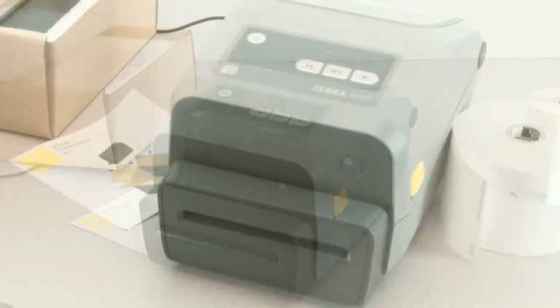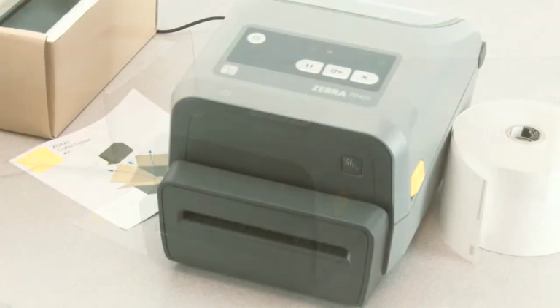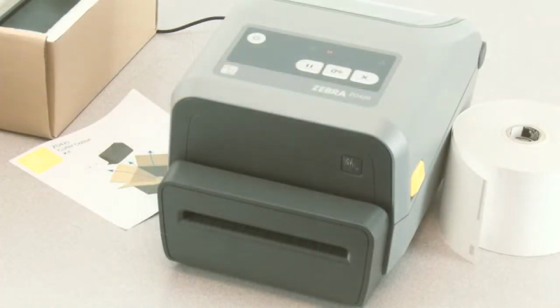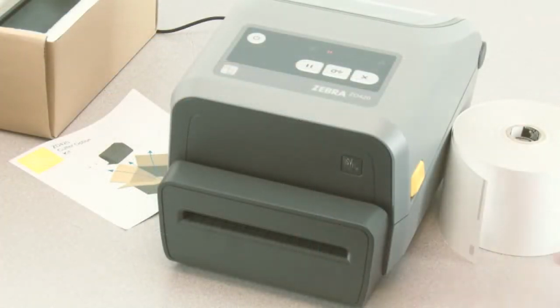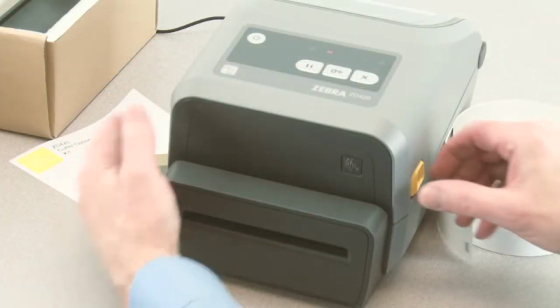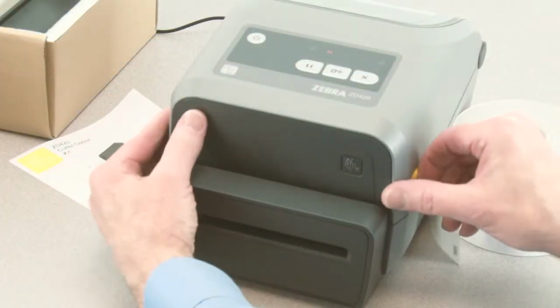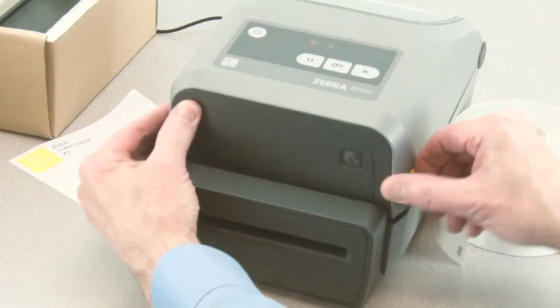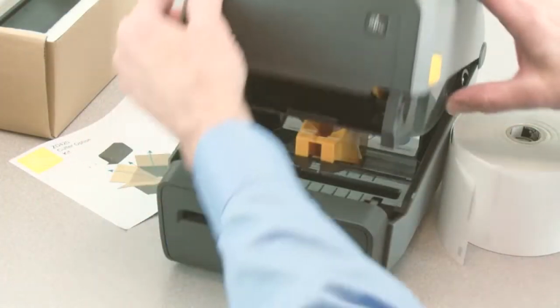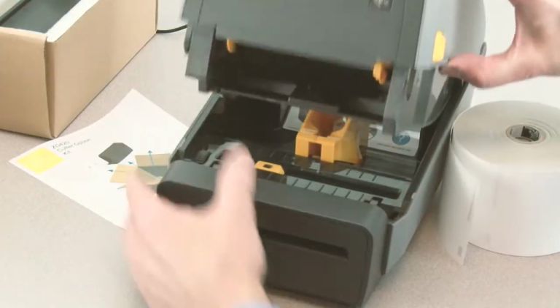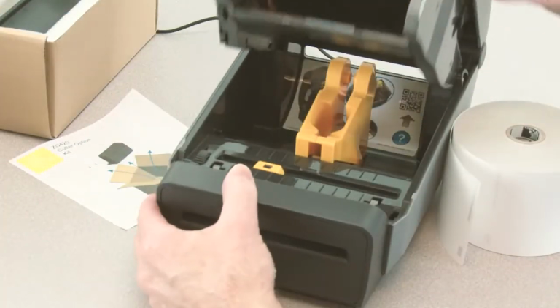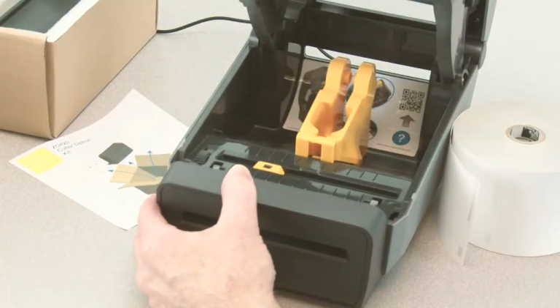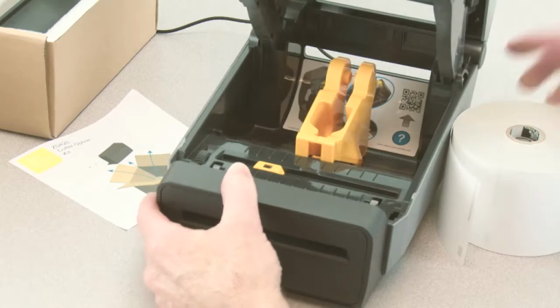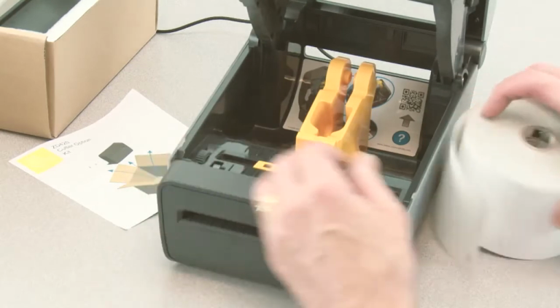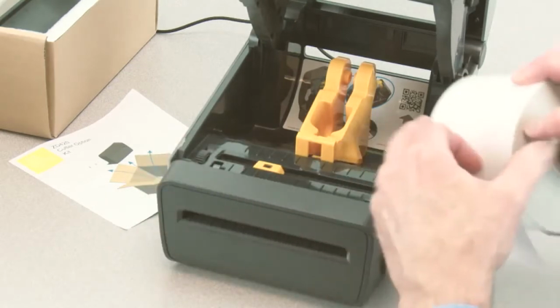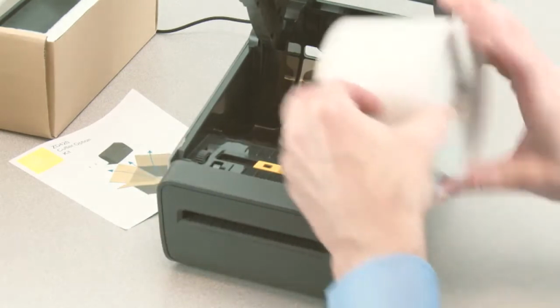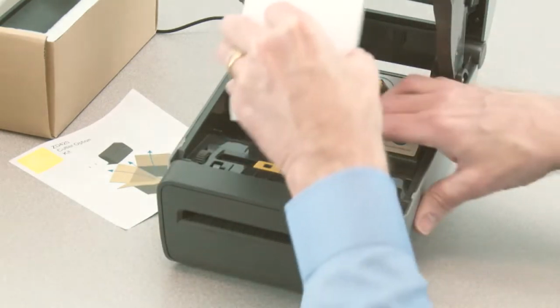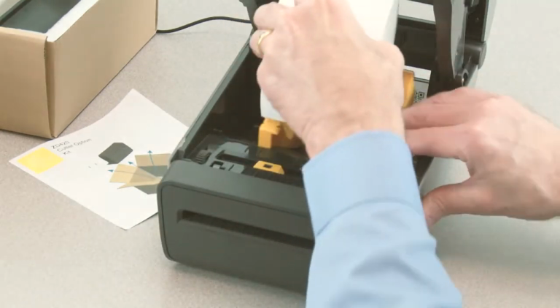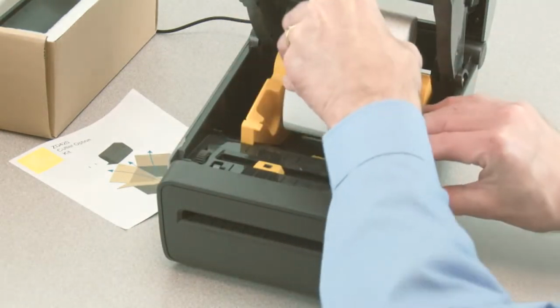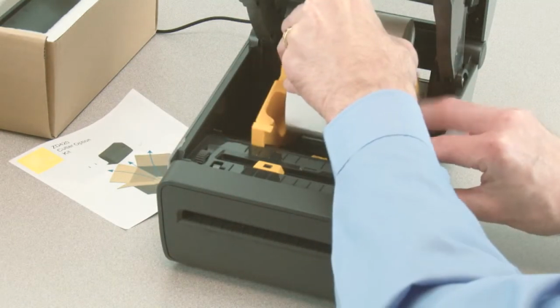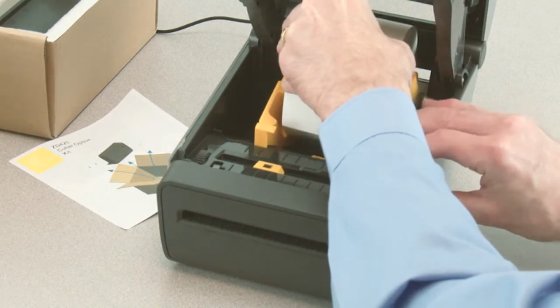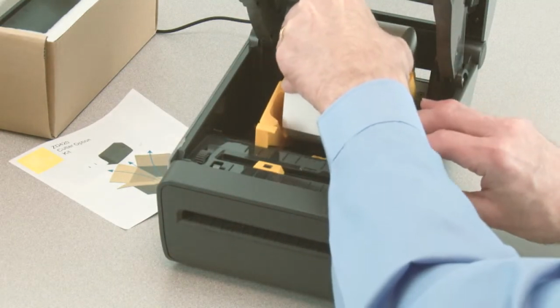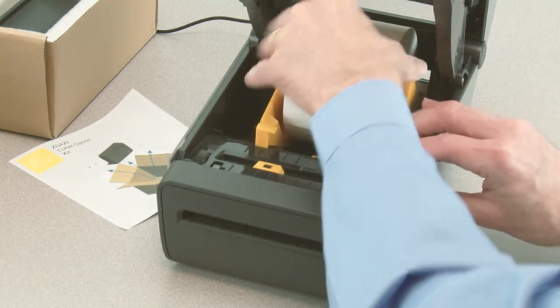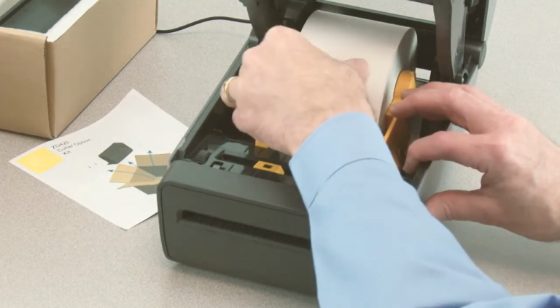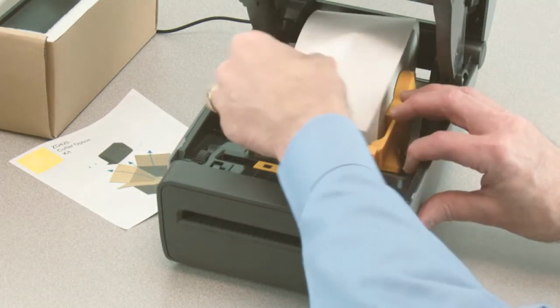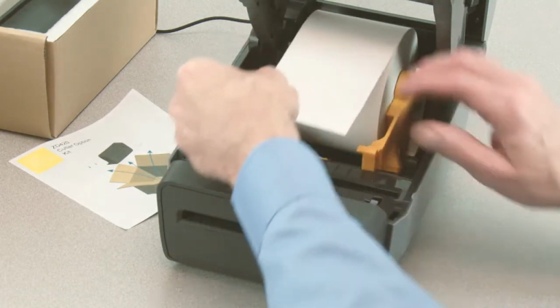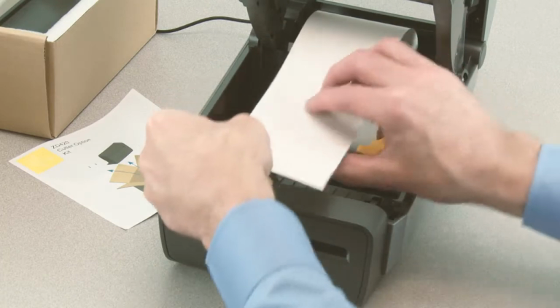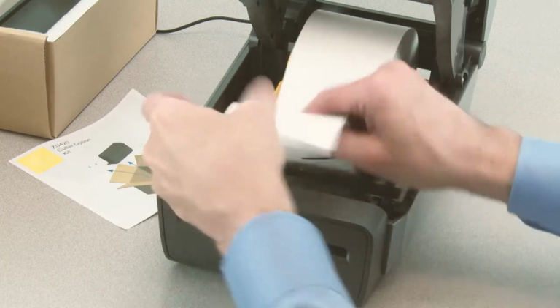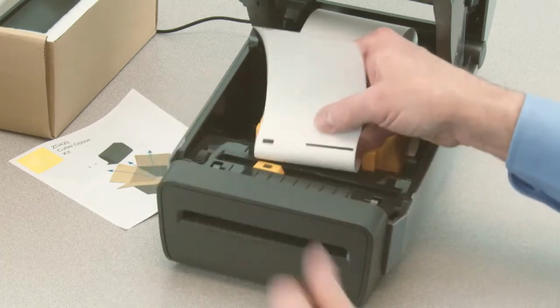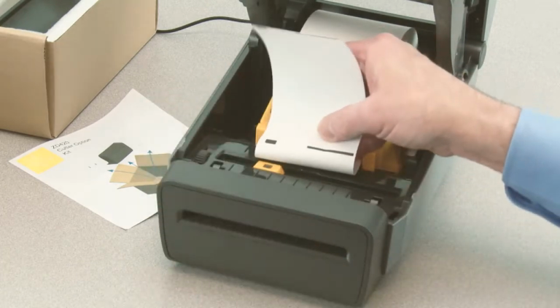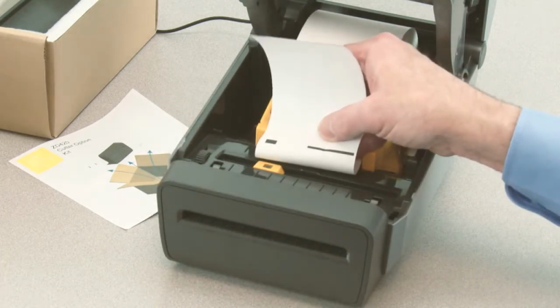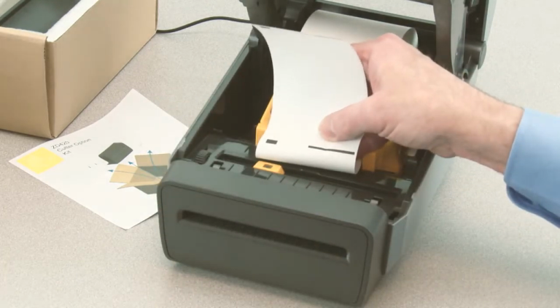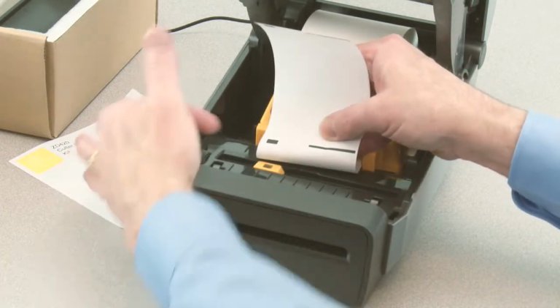To use the cutter, first open the printer. Open the roll holders and insert the media roll. Verify the media sensor is in the correct location for your media.